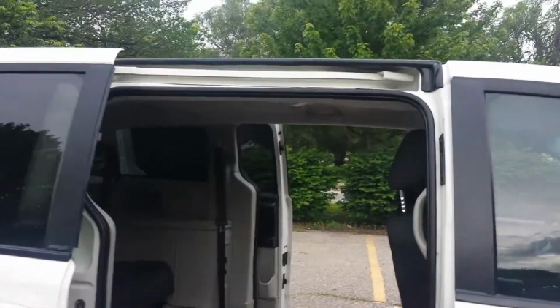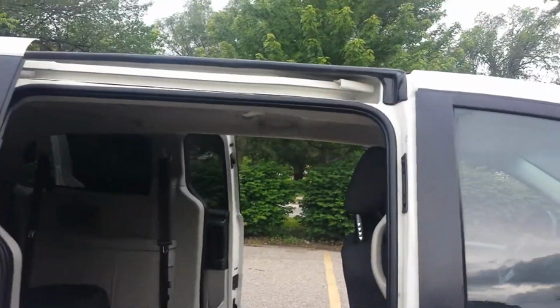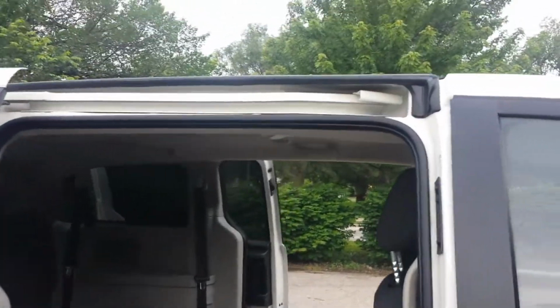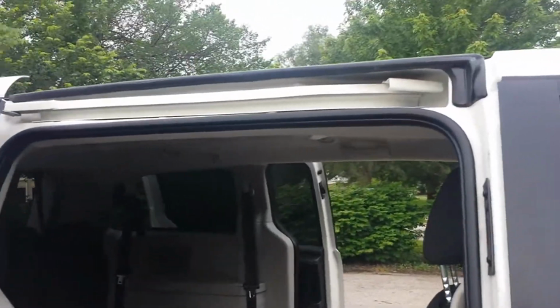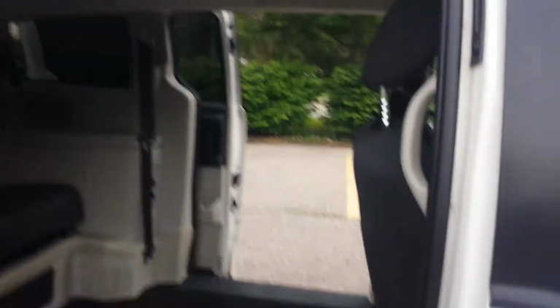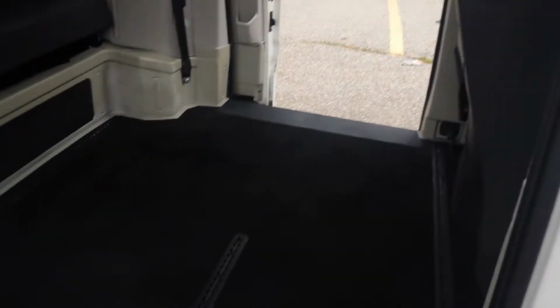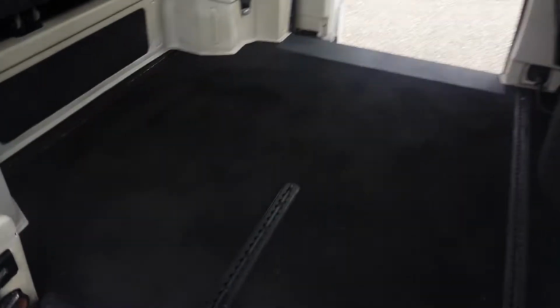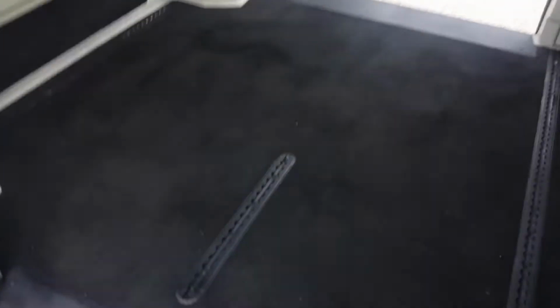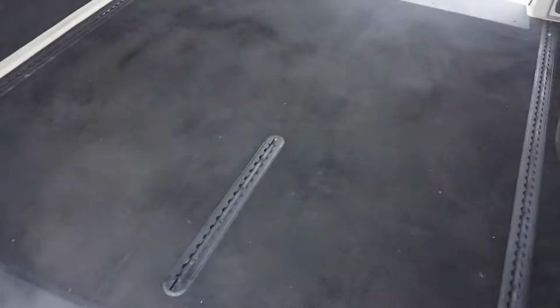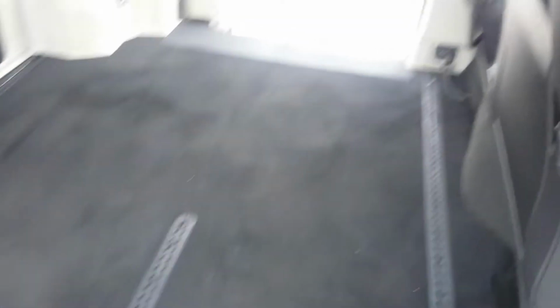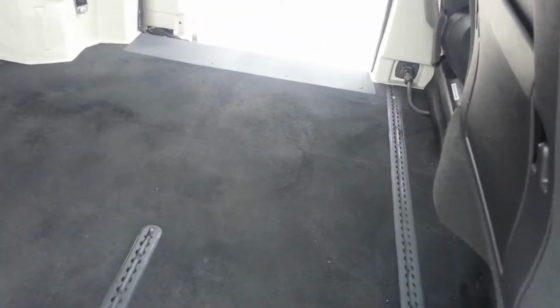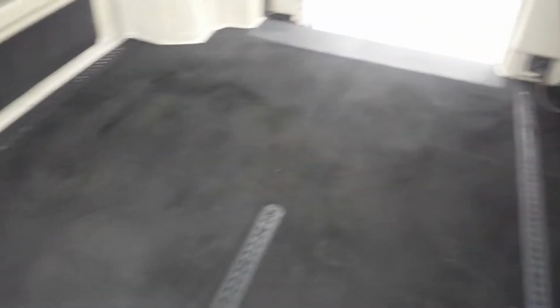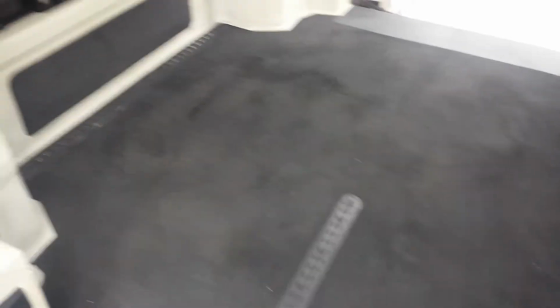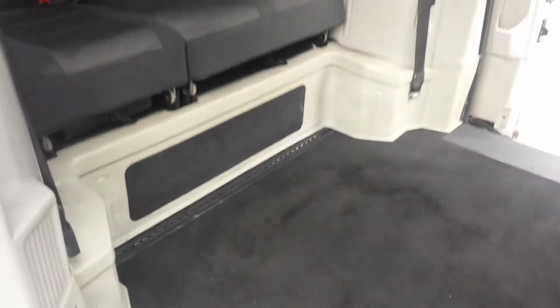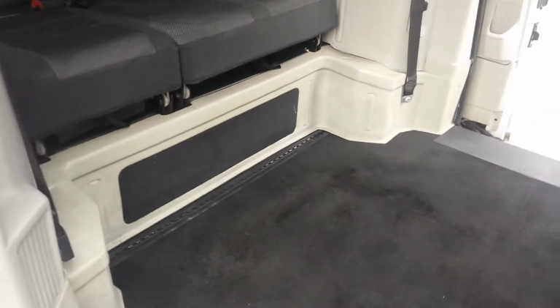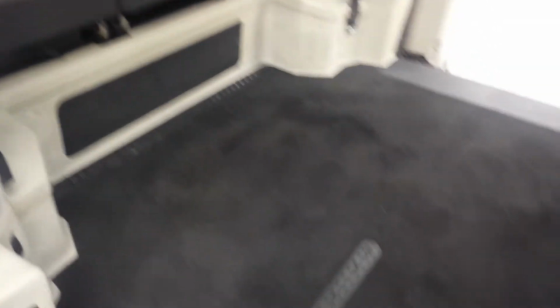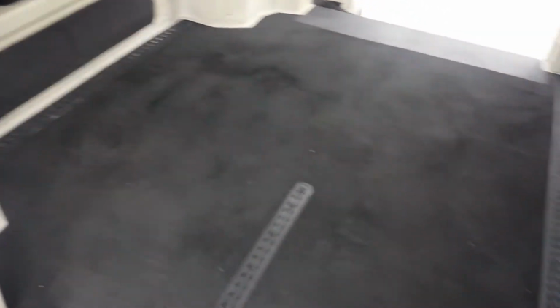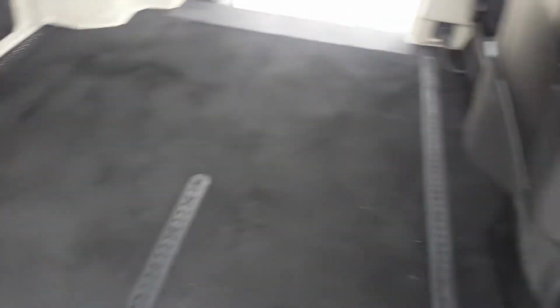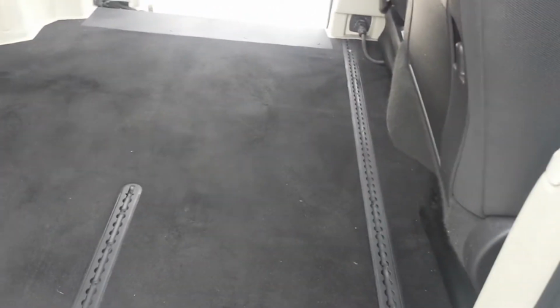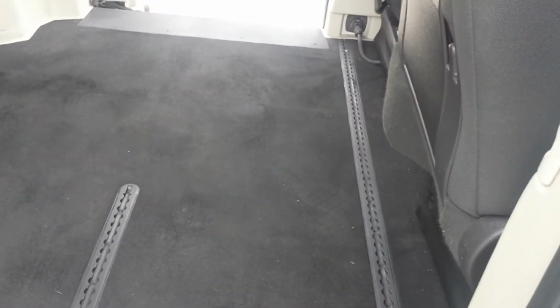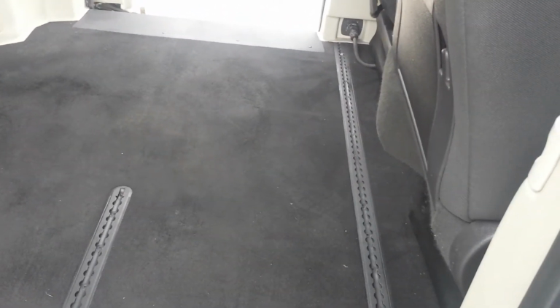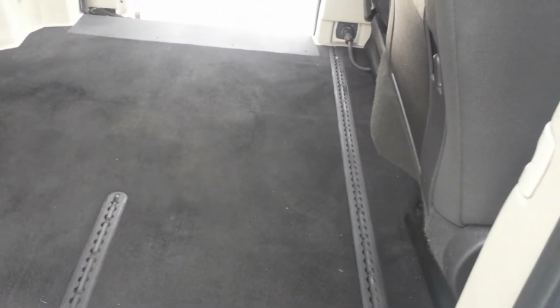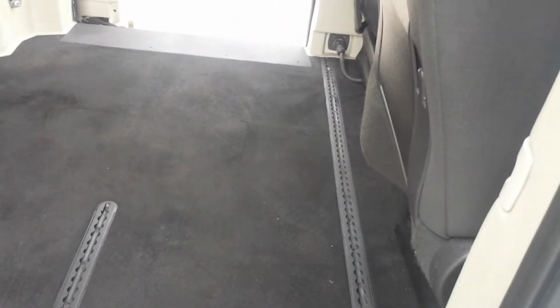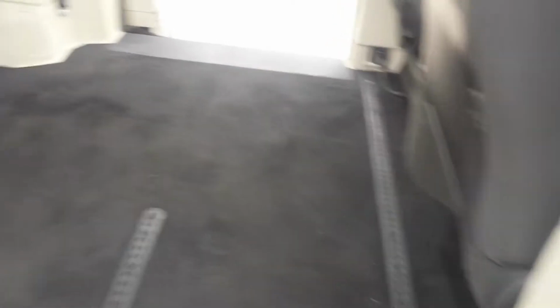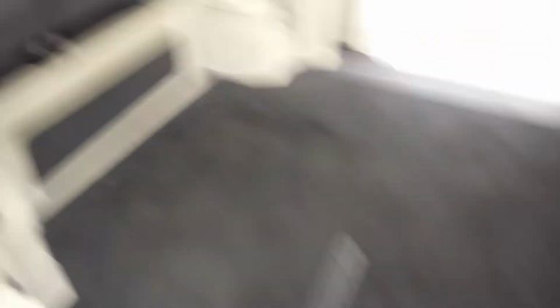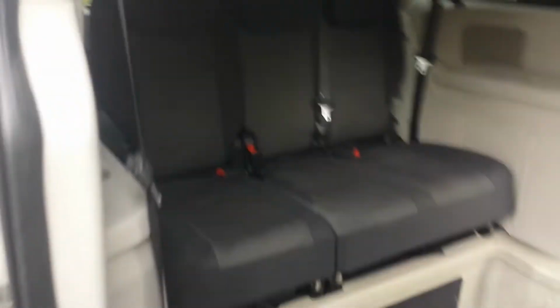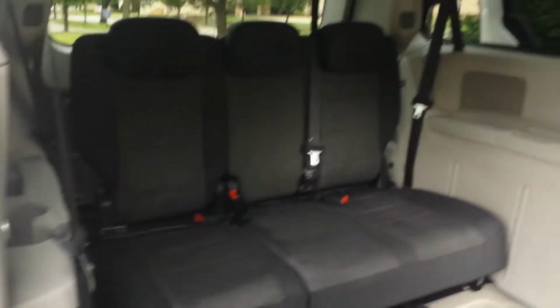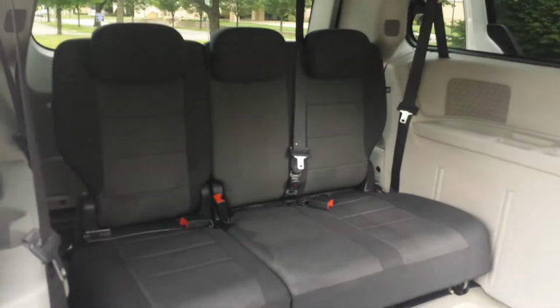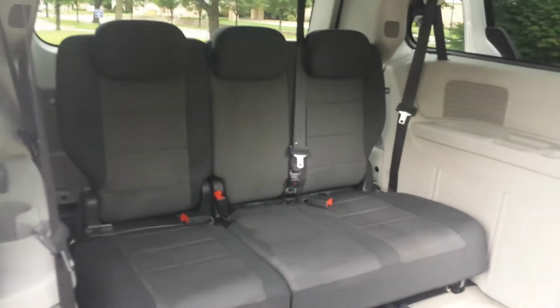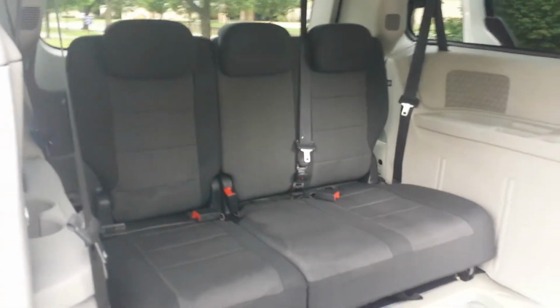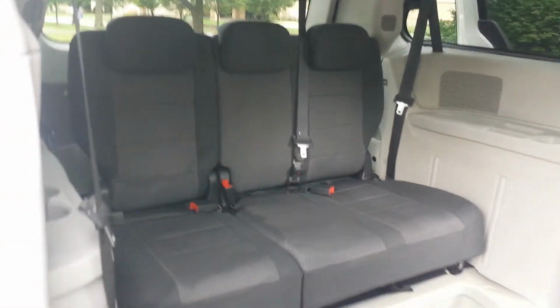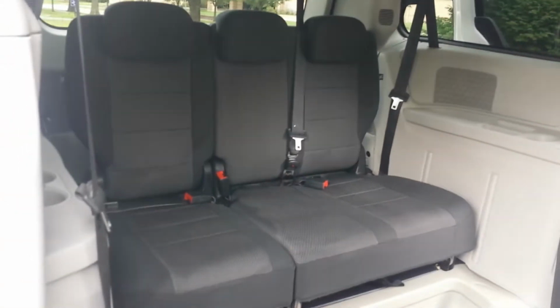56 inches of headroom inside the van. Very clean van, very clean carpet — it's not all torn up like you see on a lot of these vans. It does have tie-down points, and we give a free set of ratcheting tie-downs with each van. You can see in the rear, the seats look like they've hardly ever been sat in.